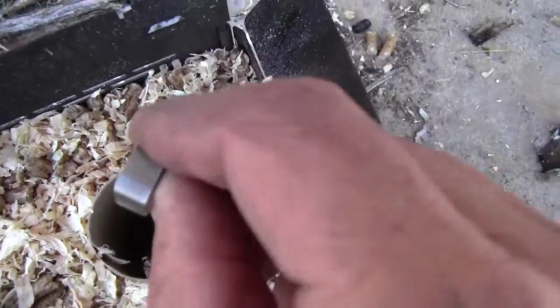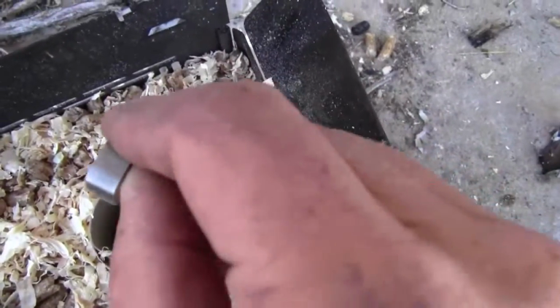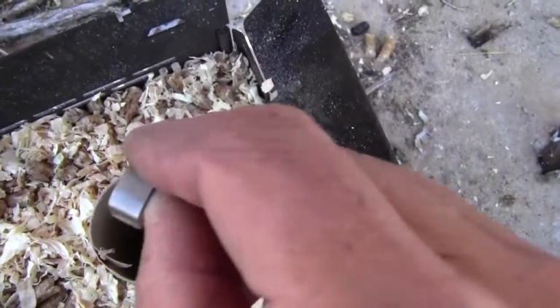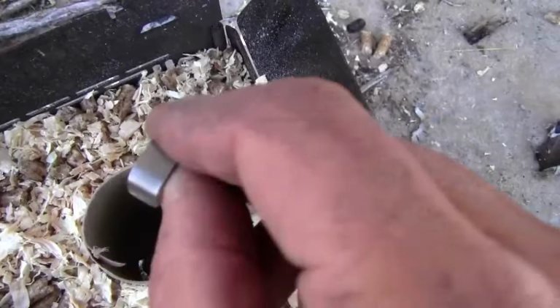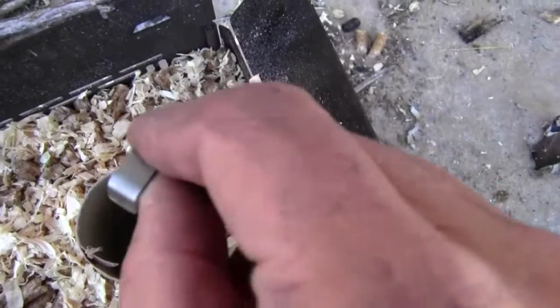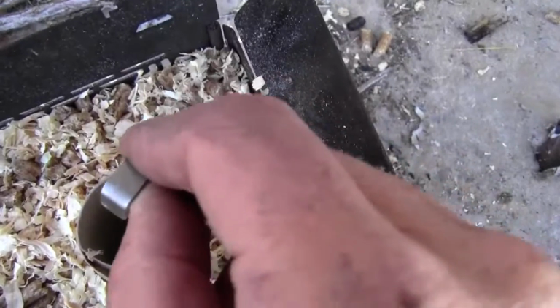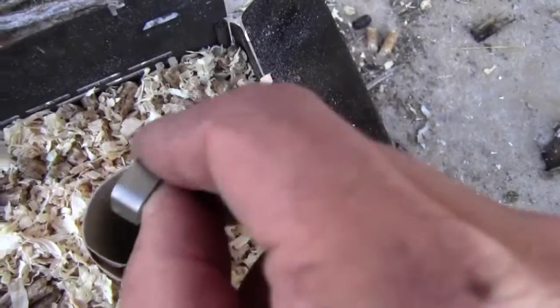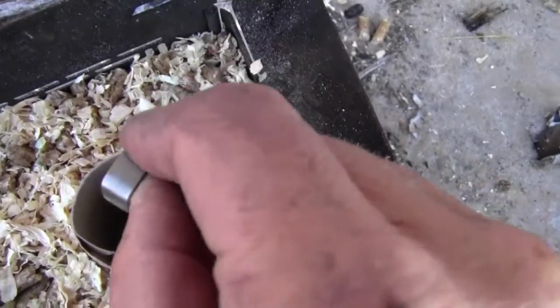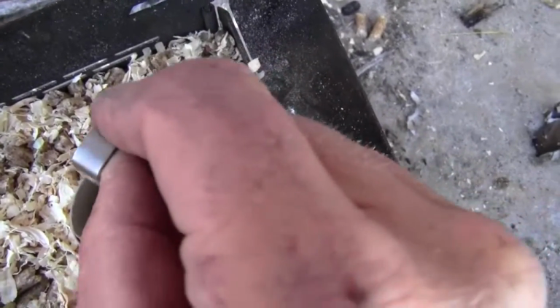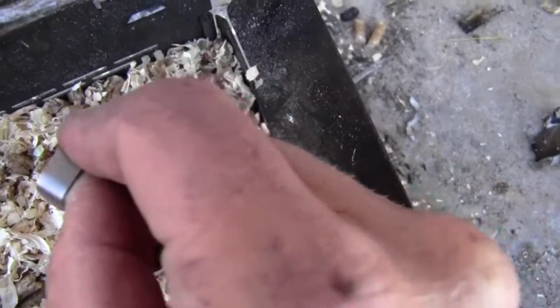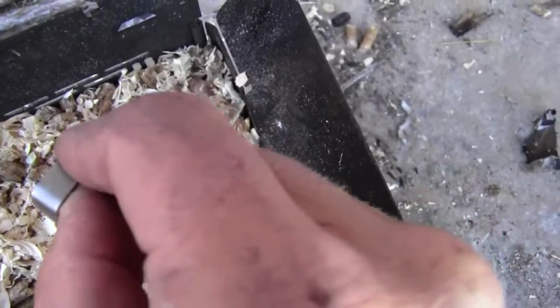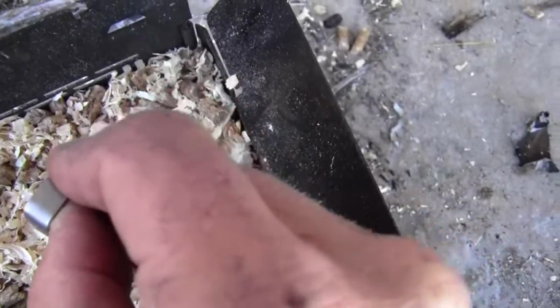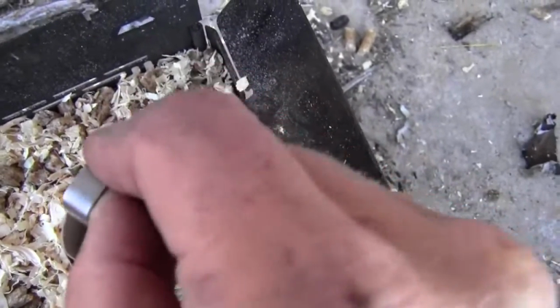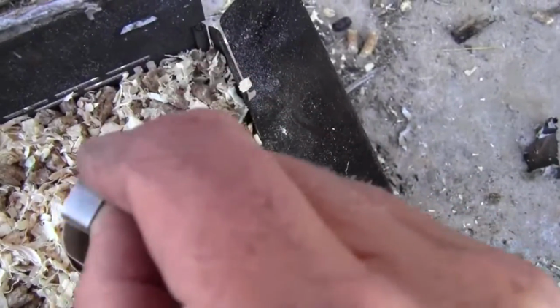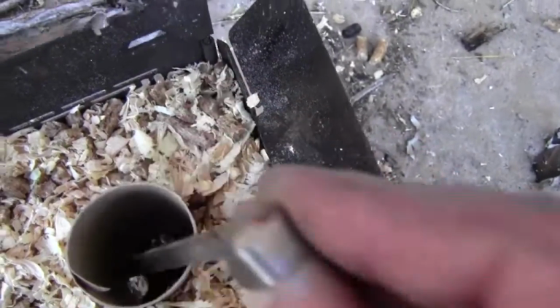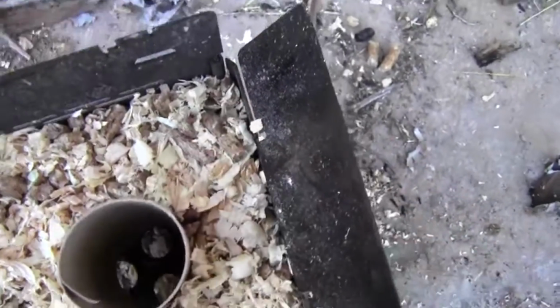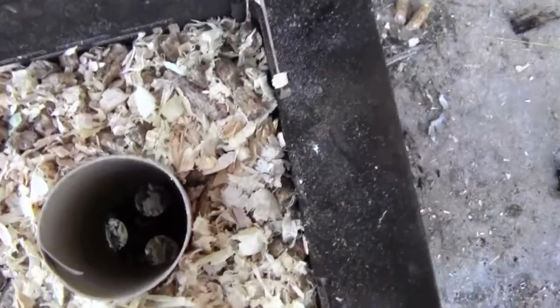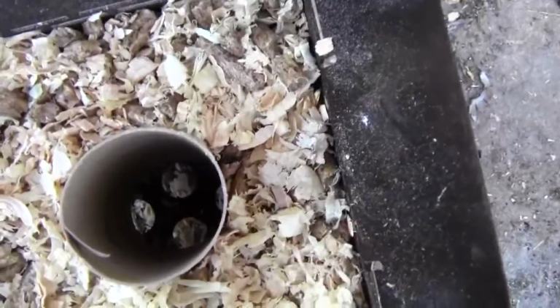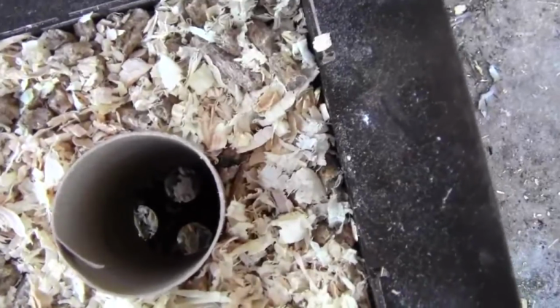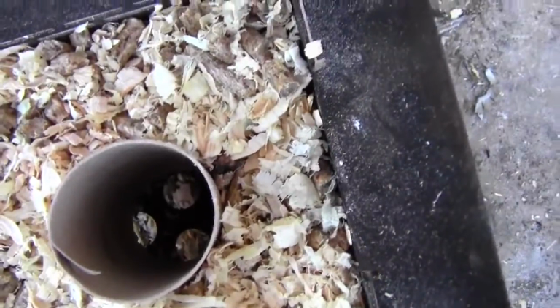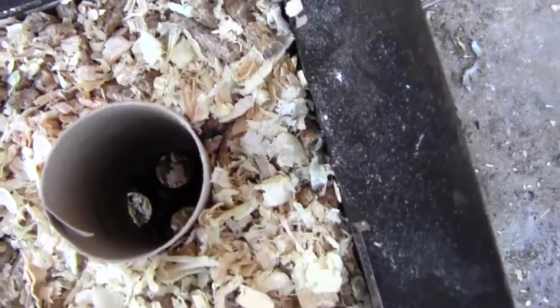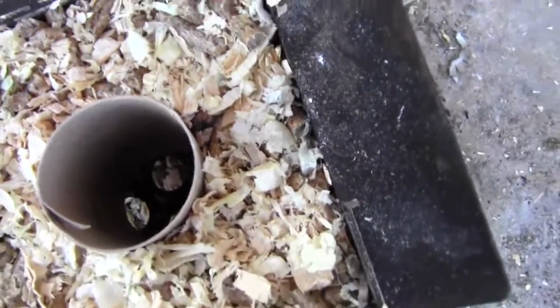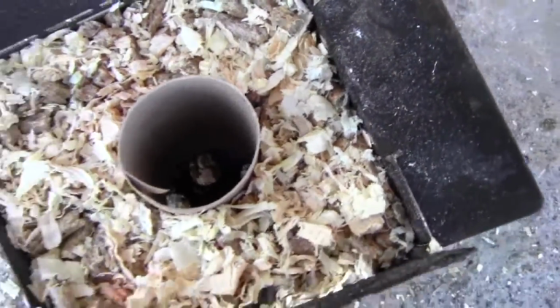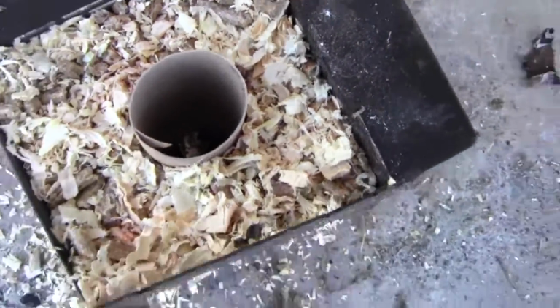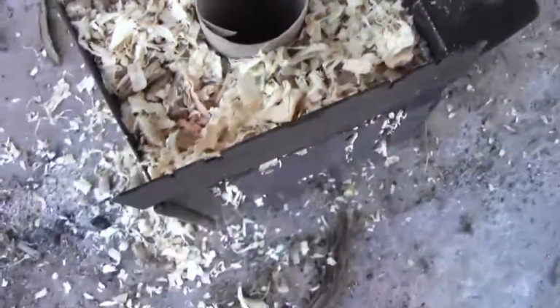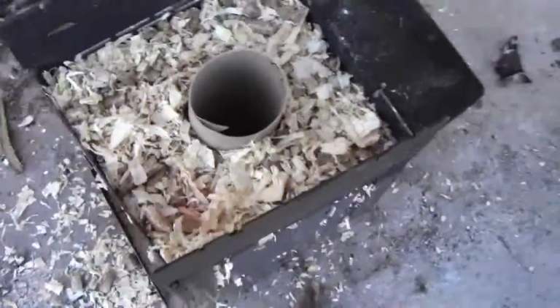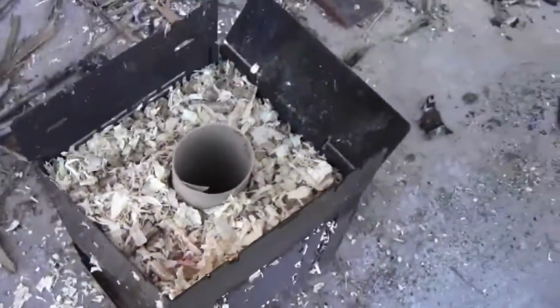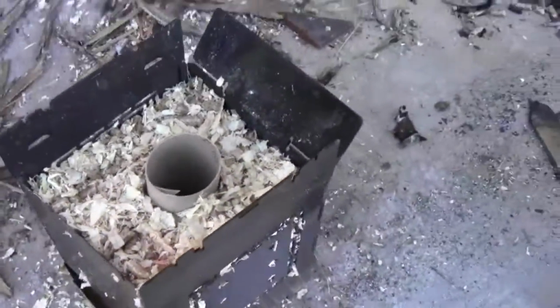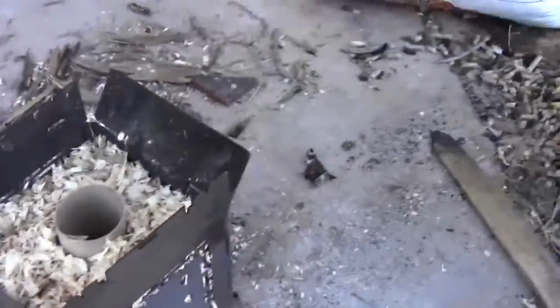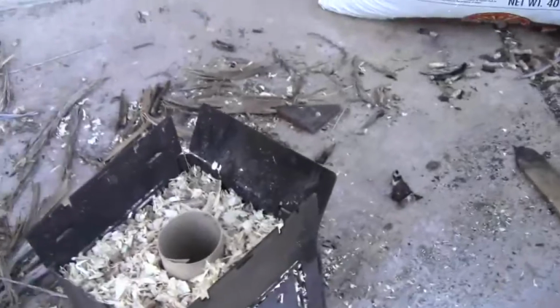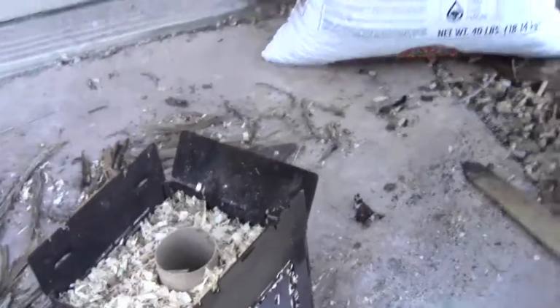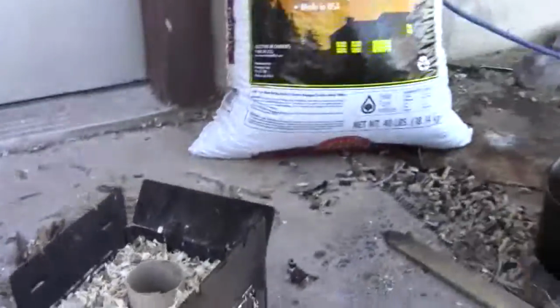And then I'm going to clear the hole out down here. I've got some sawdust and stuff down in here, so I'm going to clear all that ventilation out. I don't know if you can see those down there, but the holes are open now. And now I'm going to go ahead and light it and see what happens.